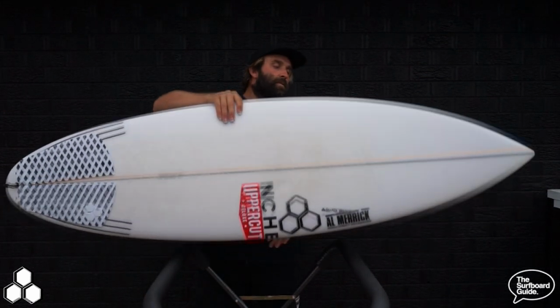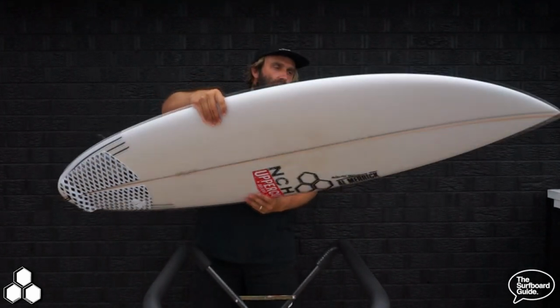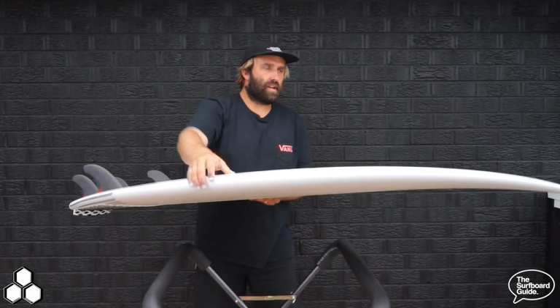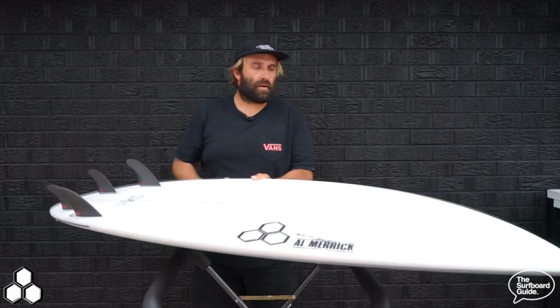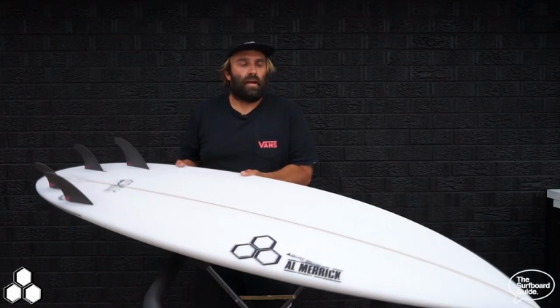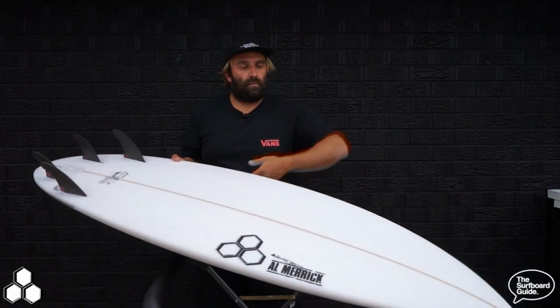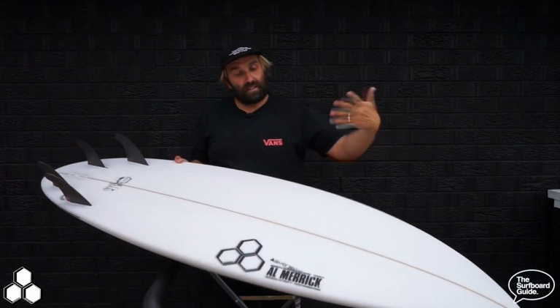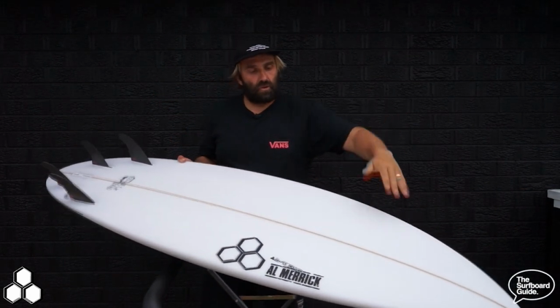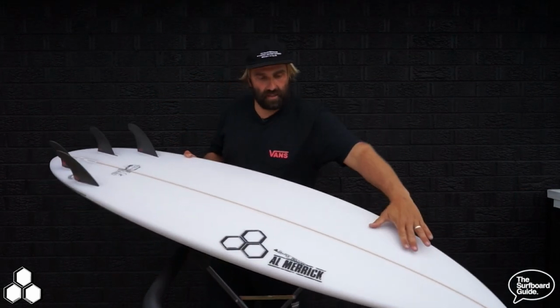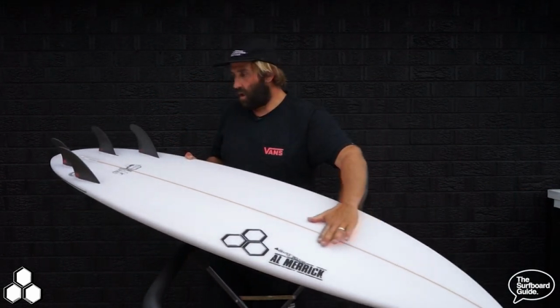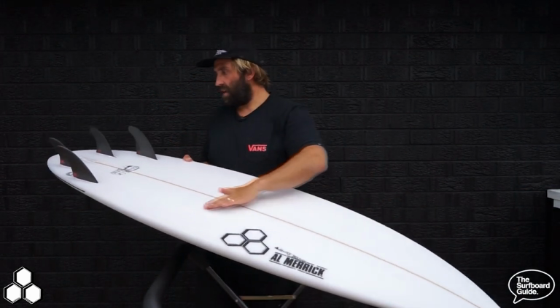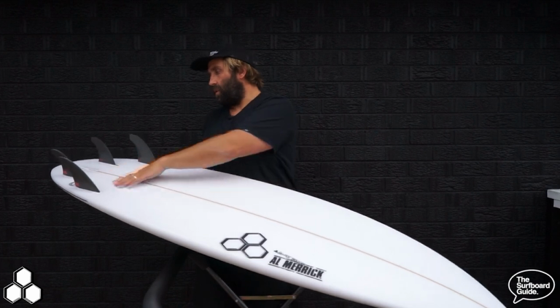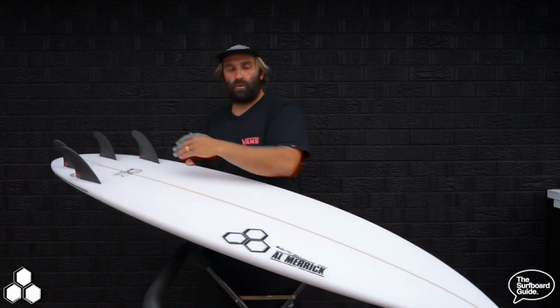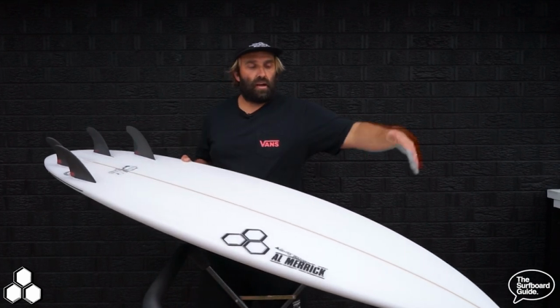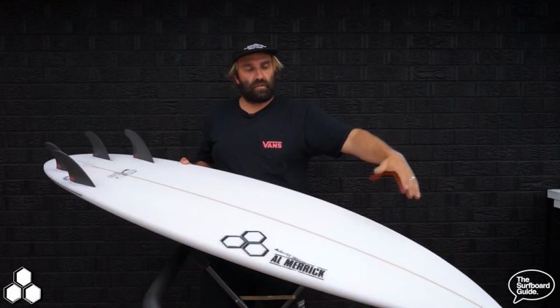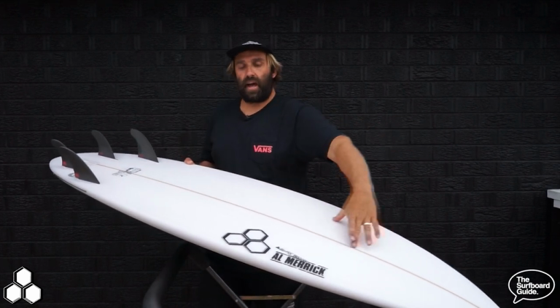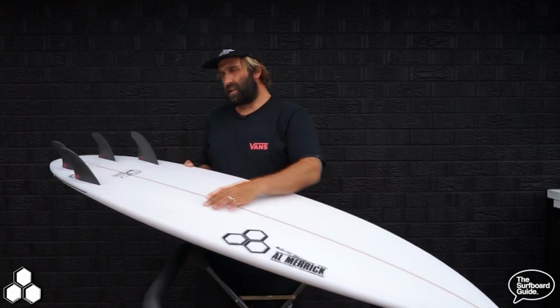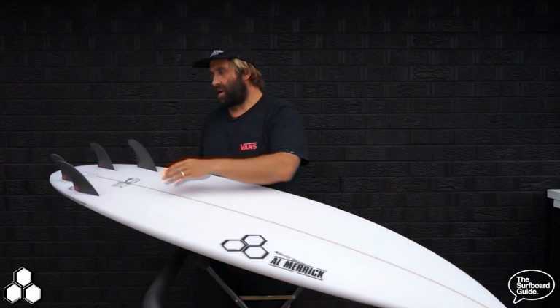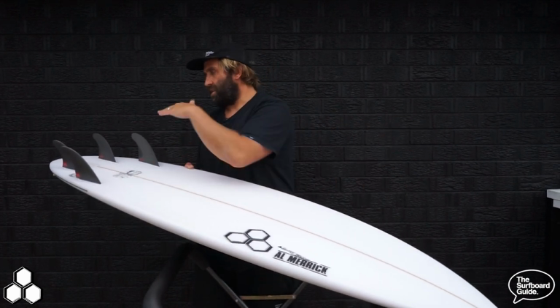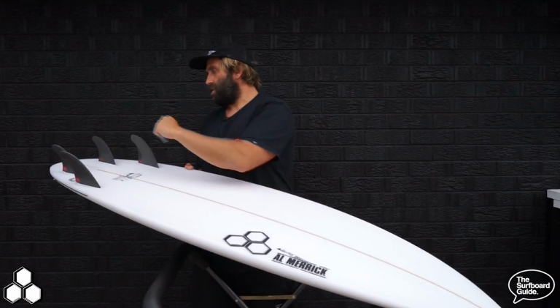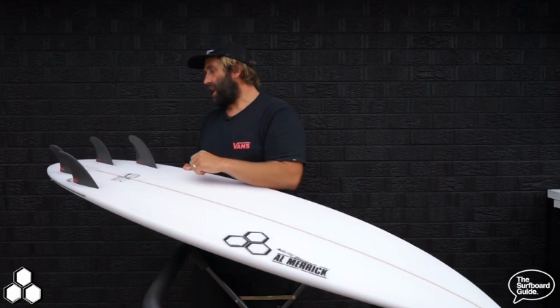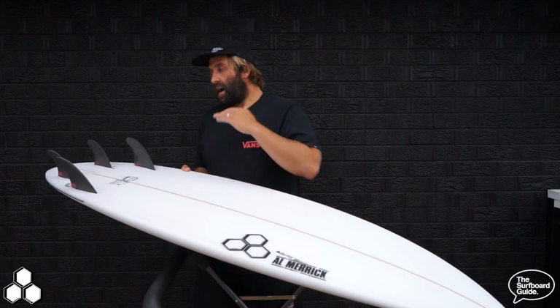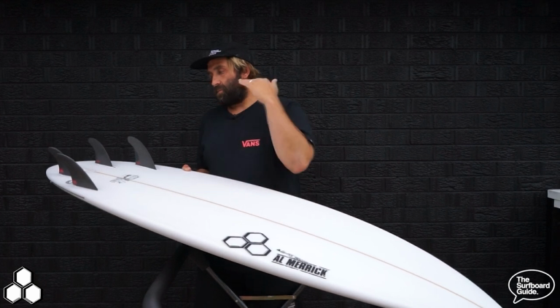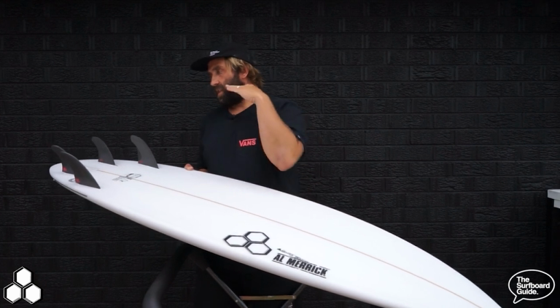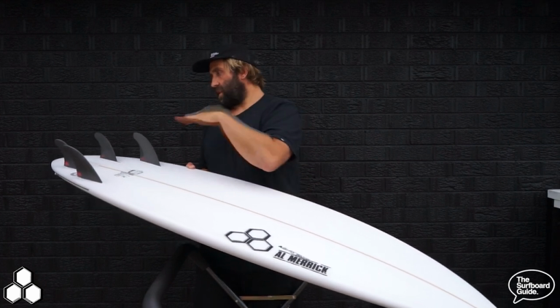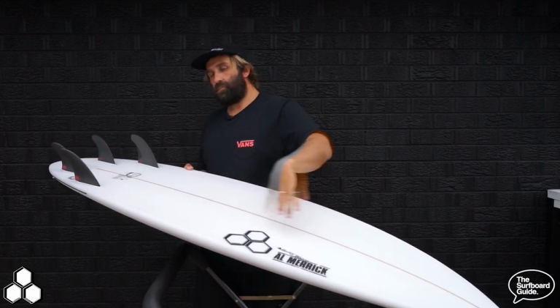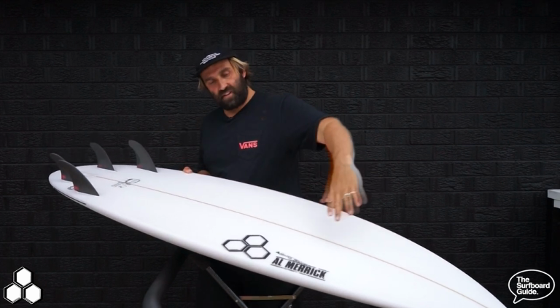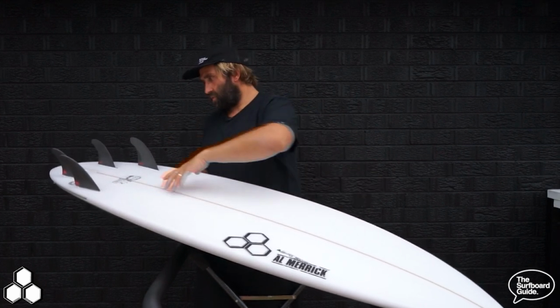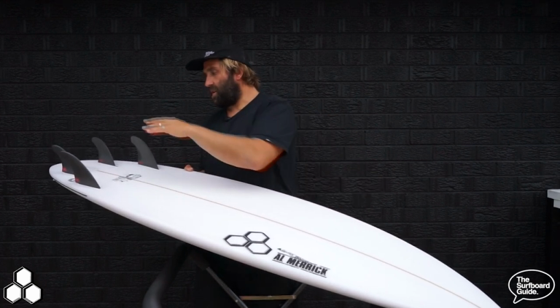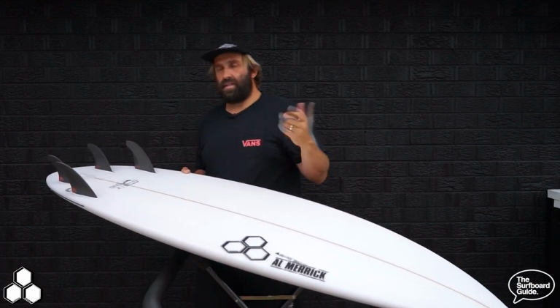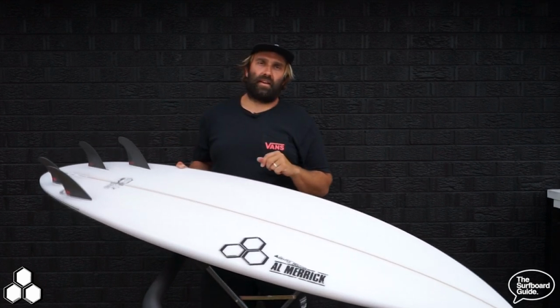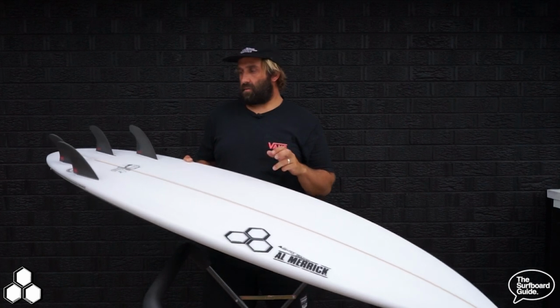Flipping over the Neckbeard 3, similar to the Neckbeard 2, it has a single concave the whole way through the board. The original Neckbeard had a single concave with a V through the back; the Neckbeard 2 got rid of the V and kept the single concave throughout, and they've kept that on the Neckbeard 3.